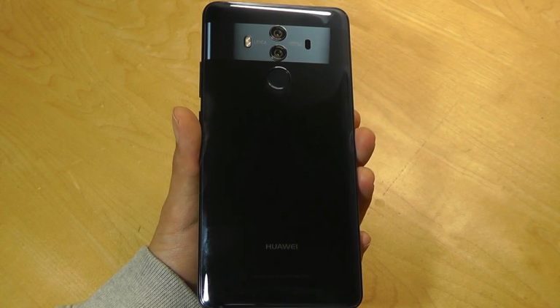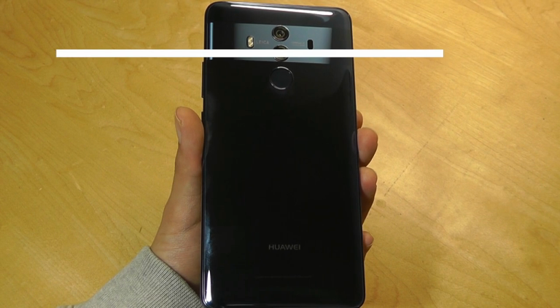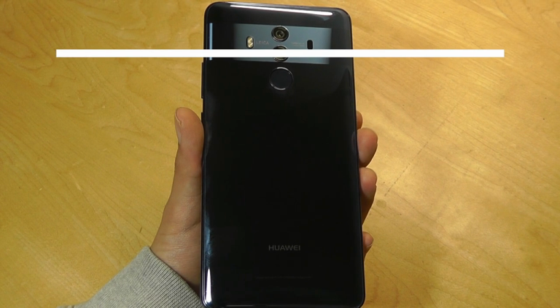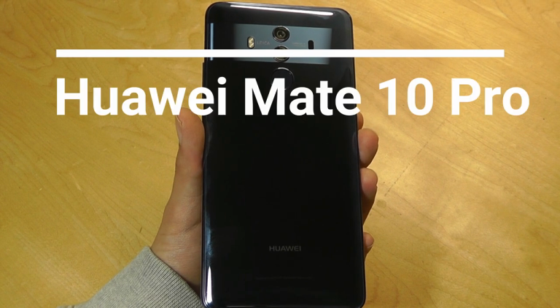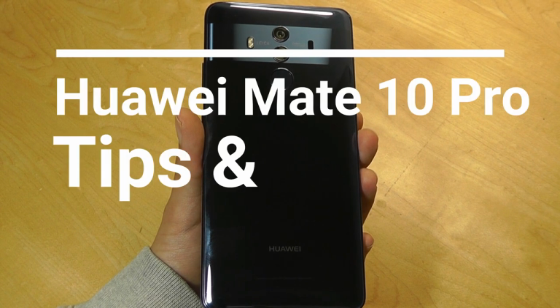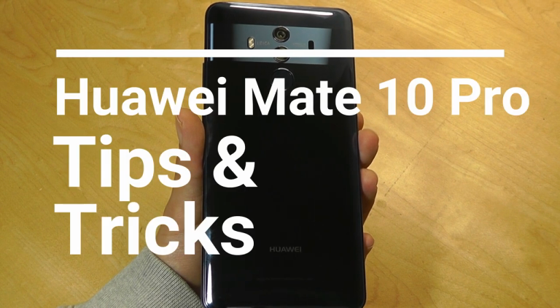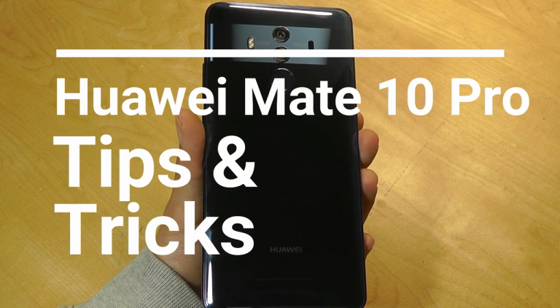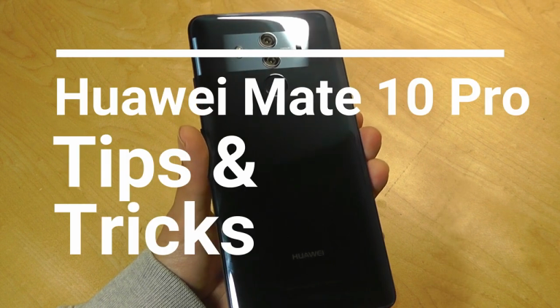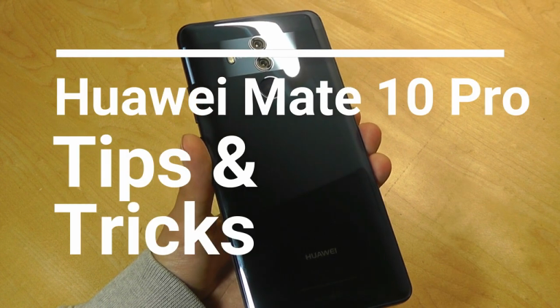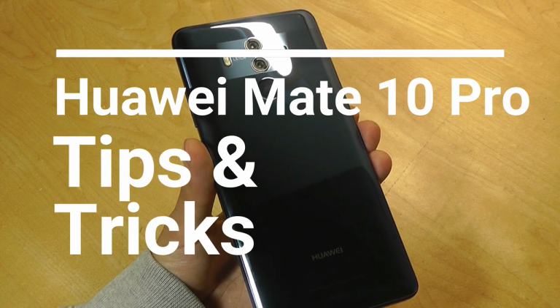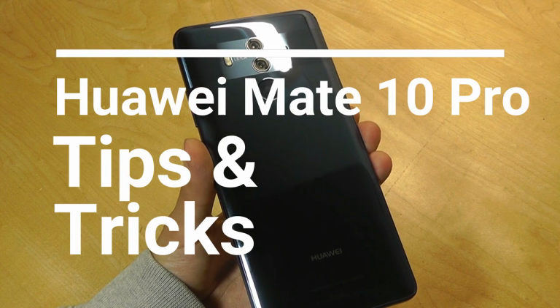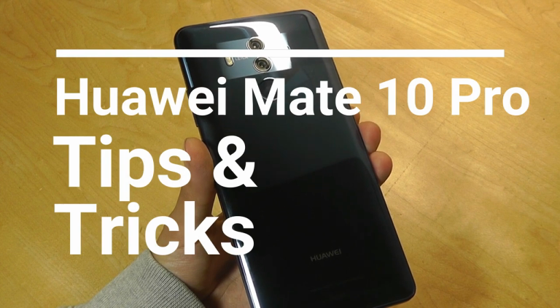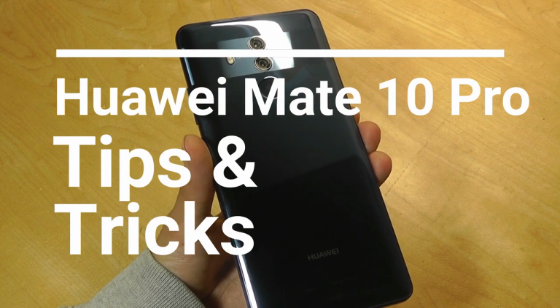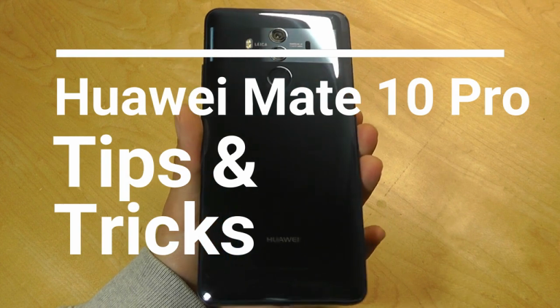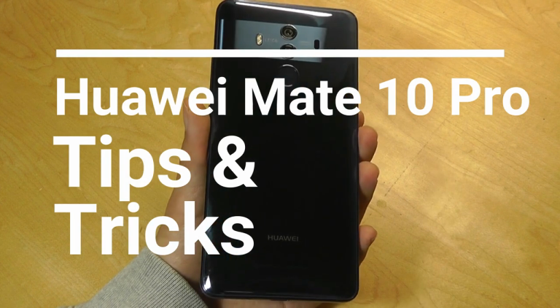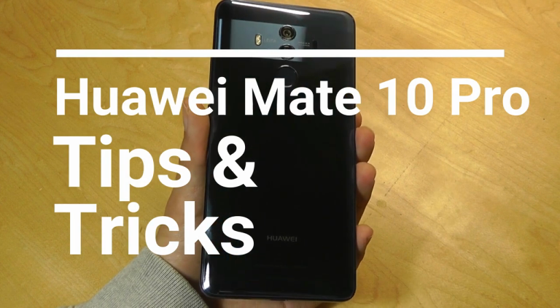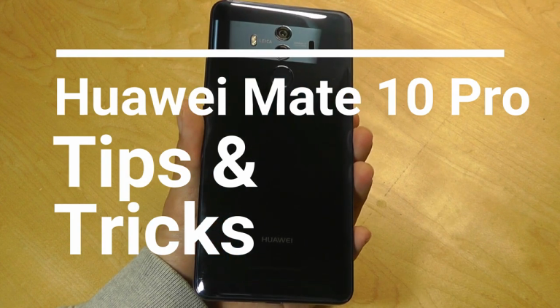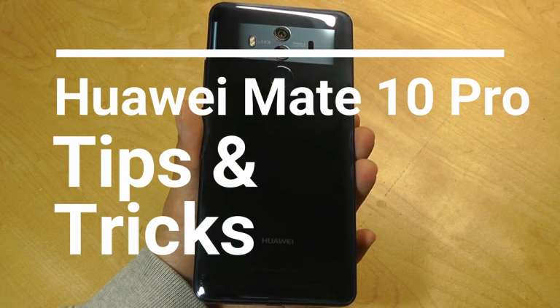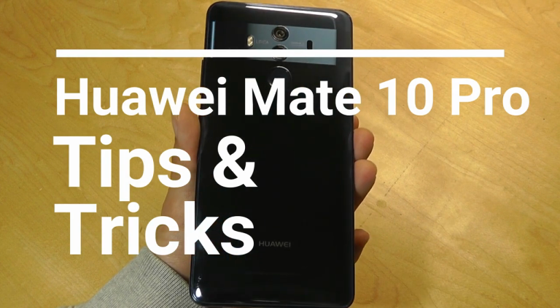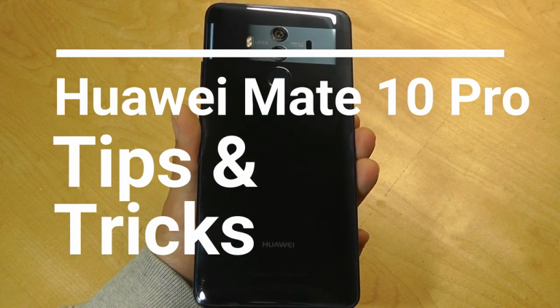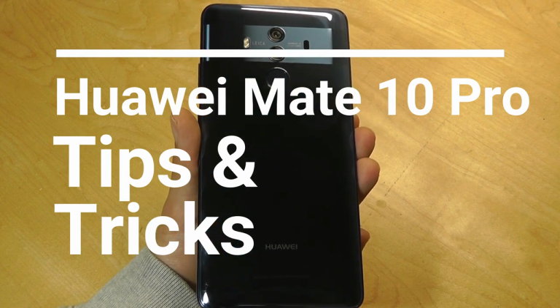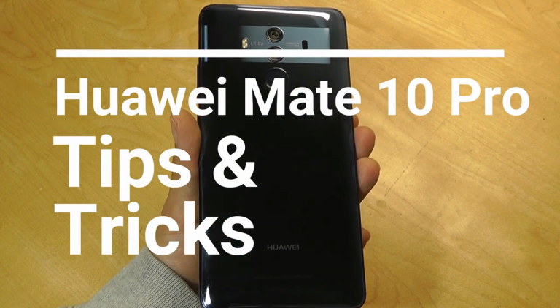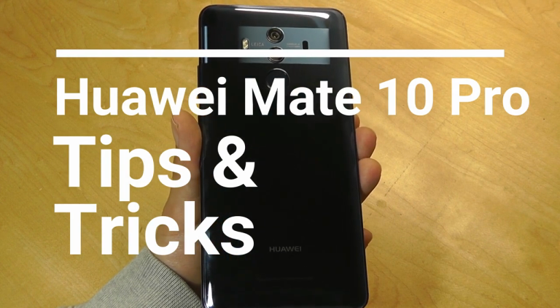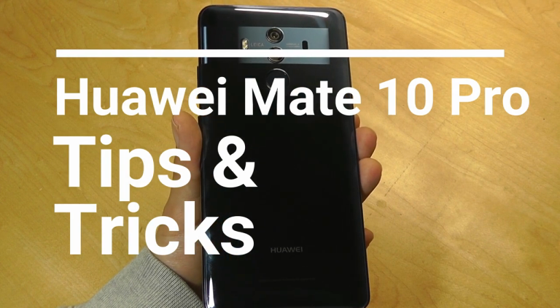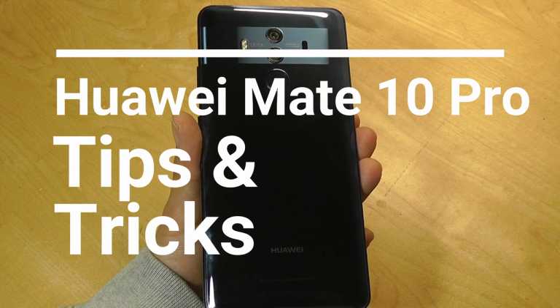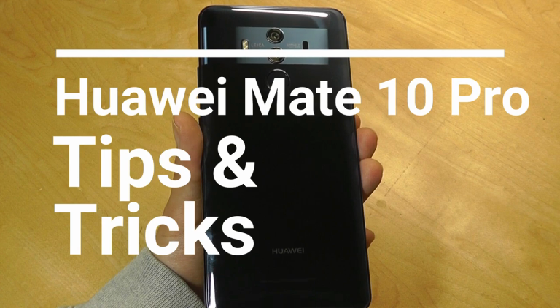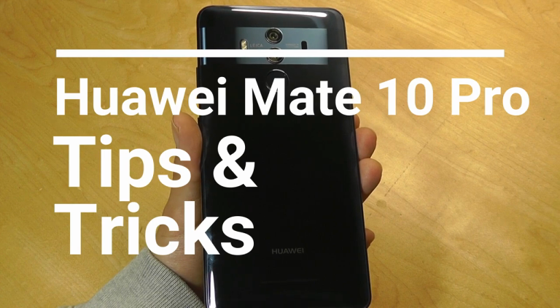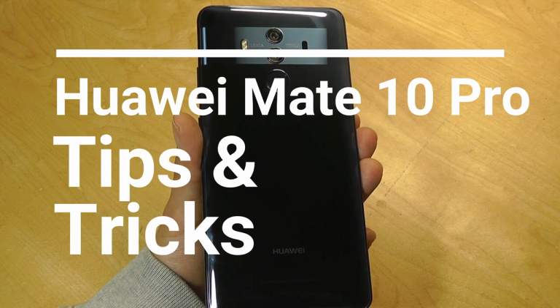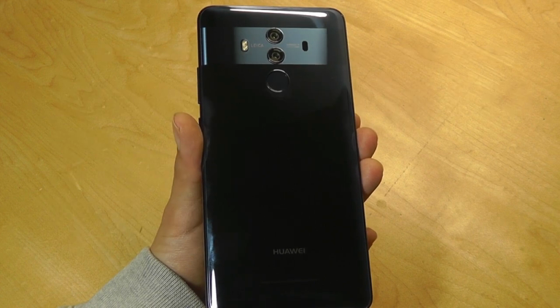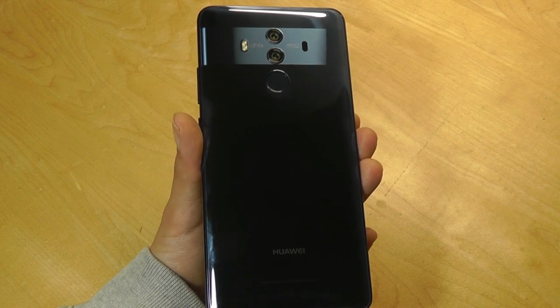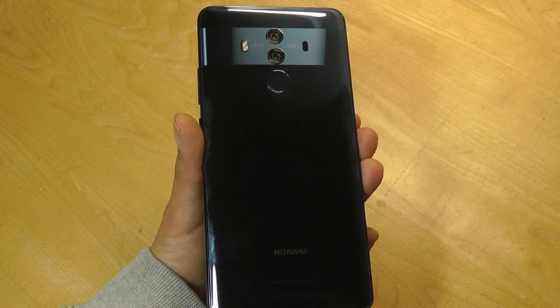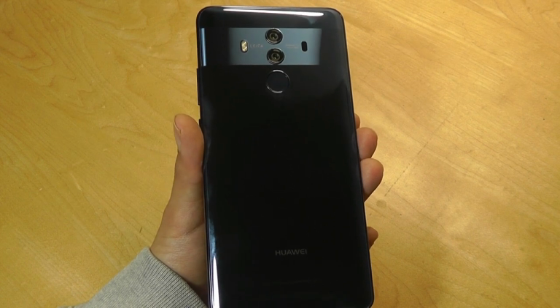Hello everyone here at OSReviews. In this video we'll be taking a closer look at tips and tricks for the Huawei Mate 10 Pro and more generally EMUI 8.0 based on Android Oreo.